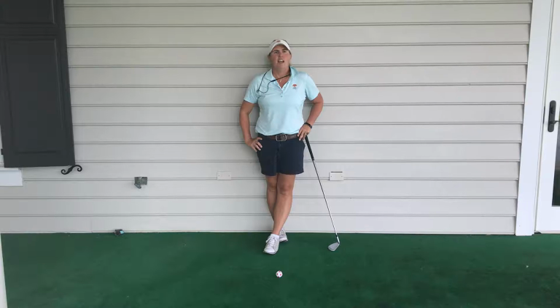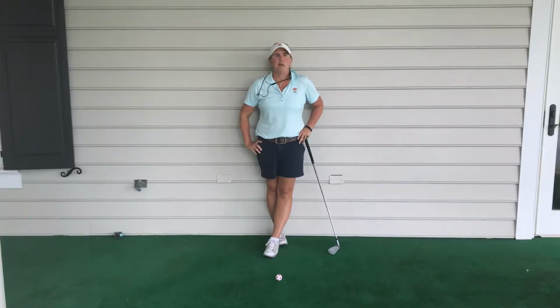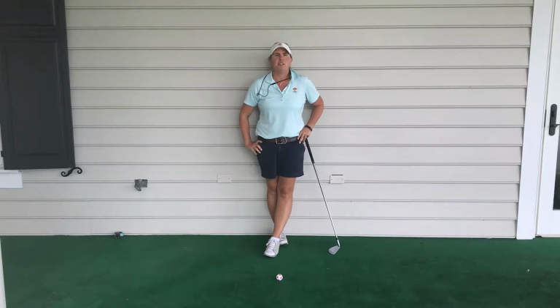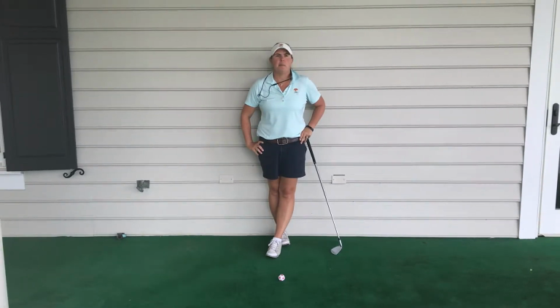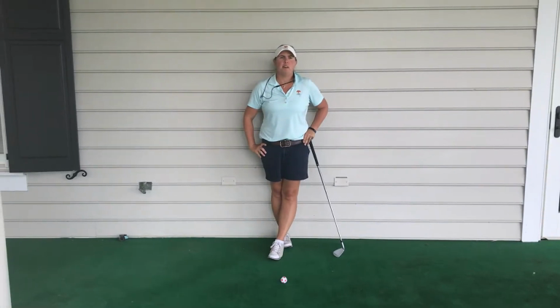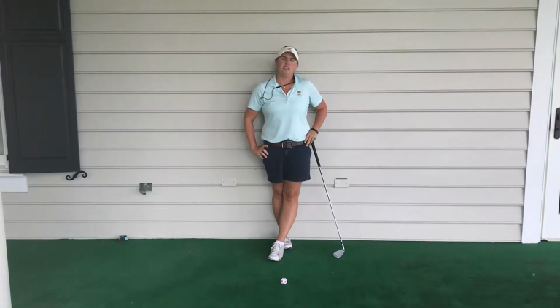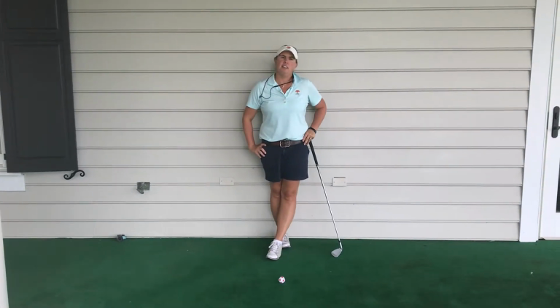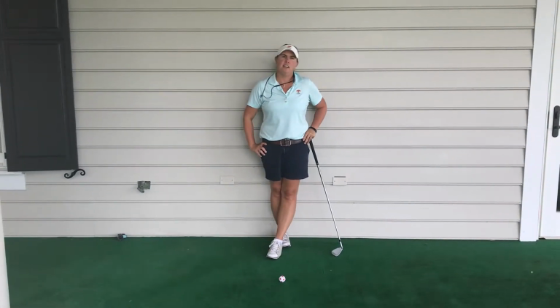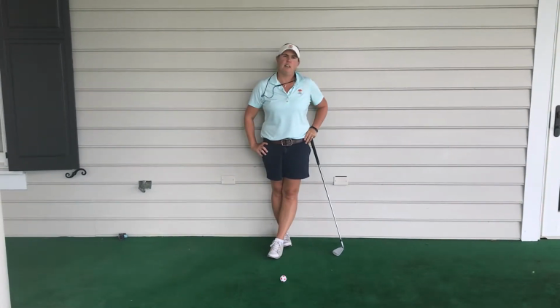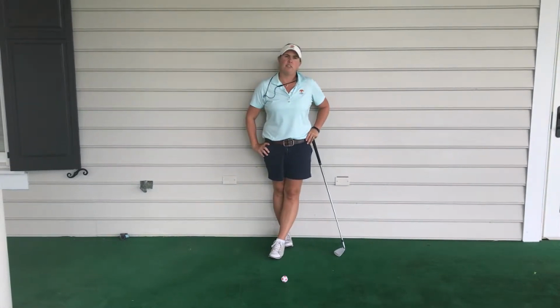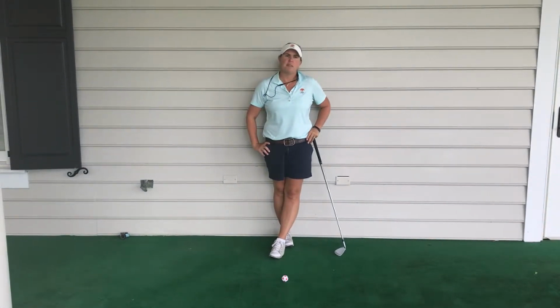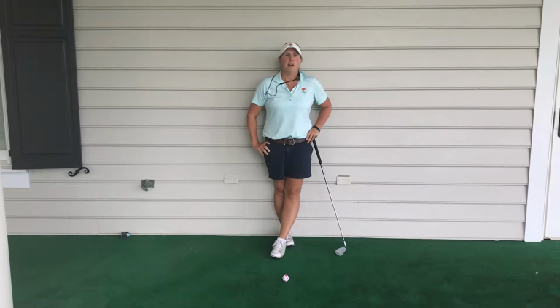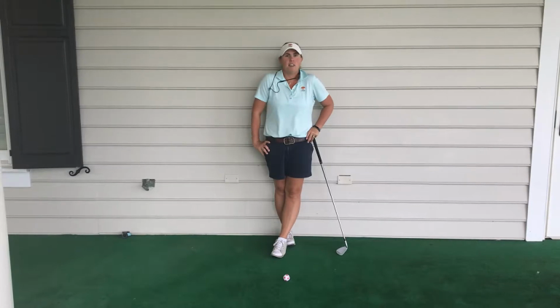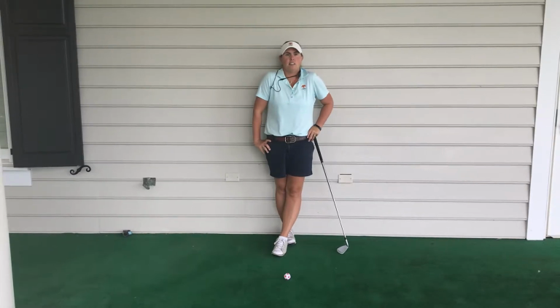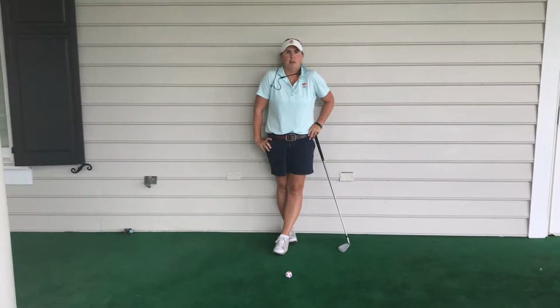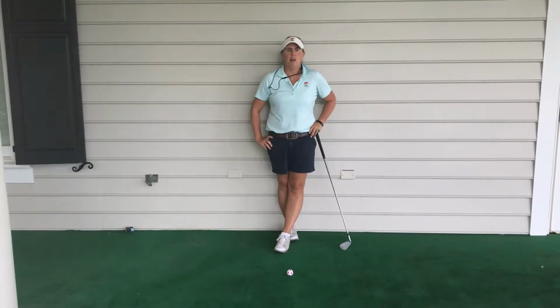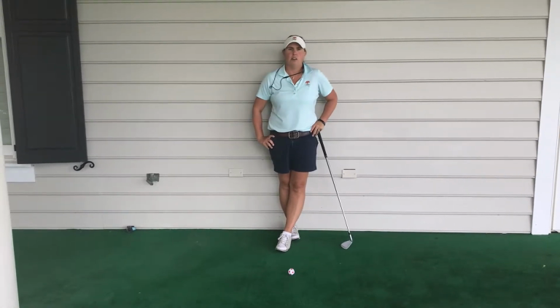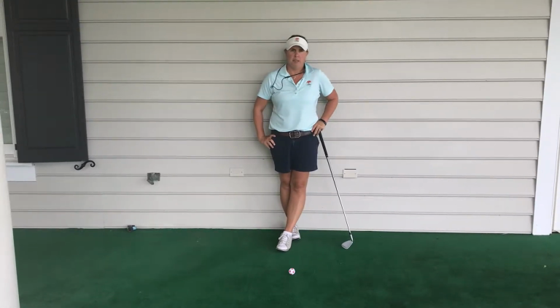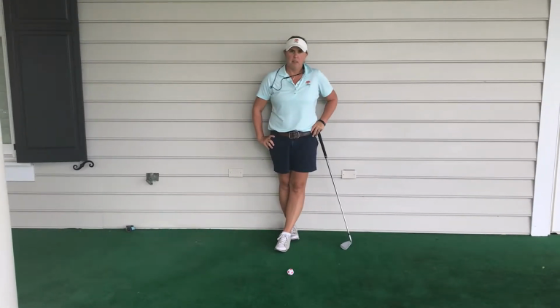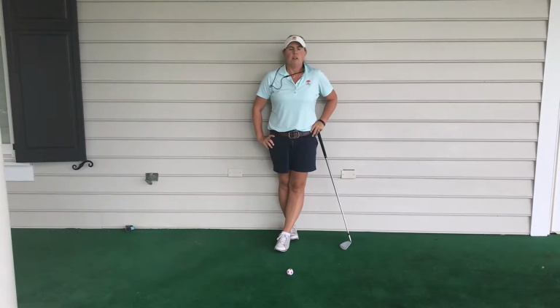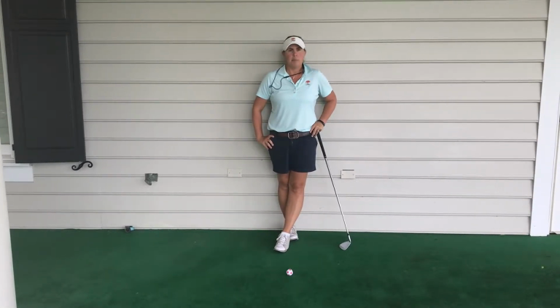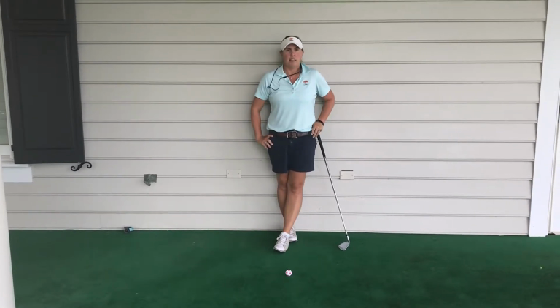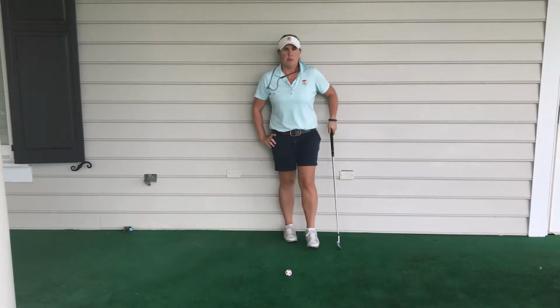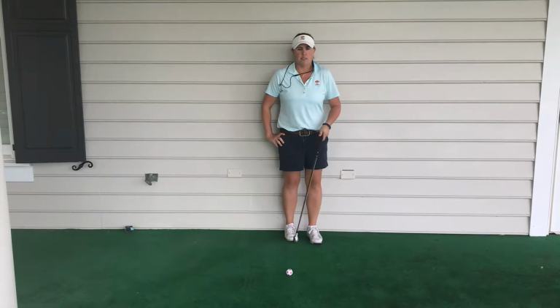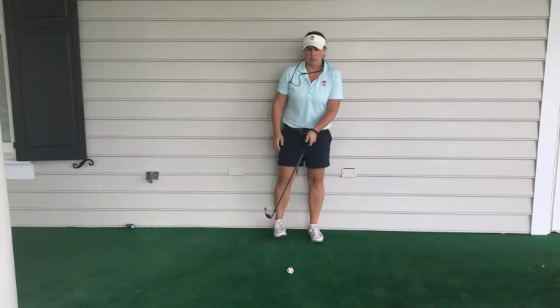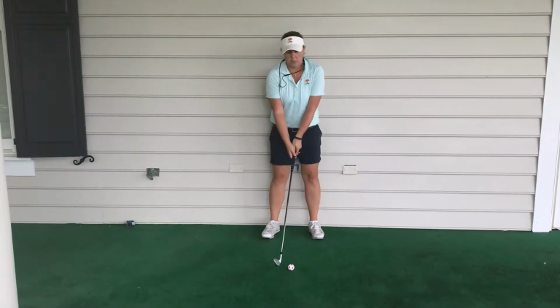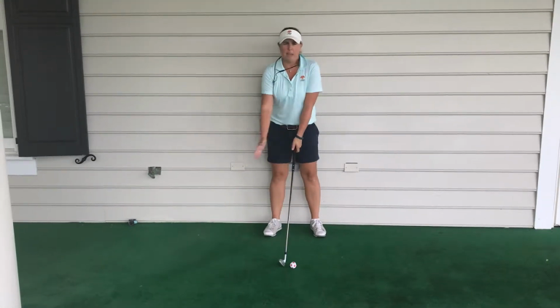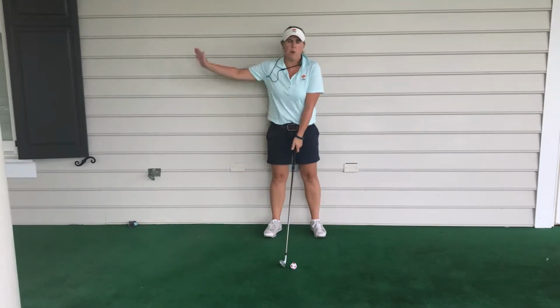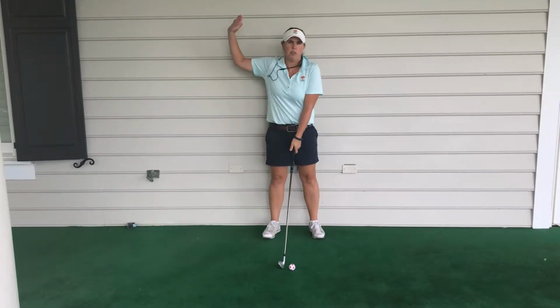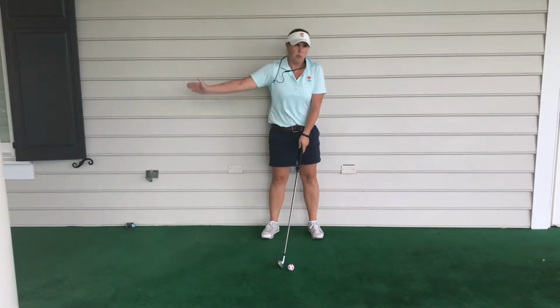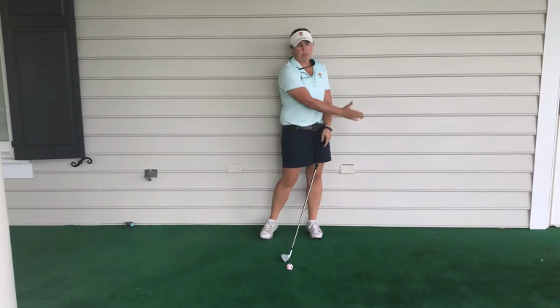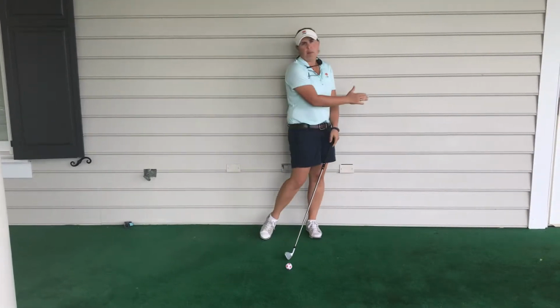Hi, I'm Abby Welch from the Tommy Cuthbert Golf Learning Center here on Kiowa Island Golf Resort. I am here today to talk about our golf plane. Golf plane is how the golf club actually swings back and forth when you hit the golf ball.